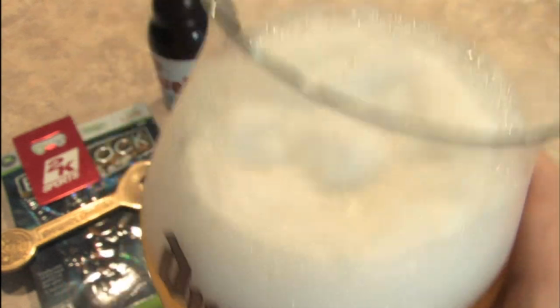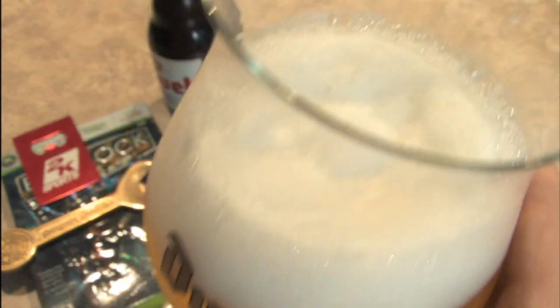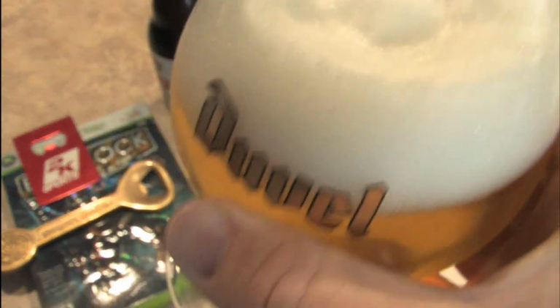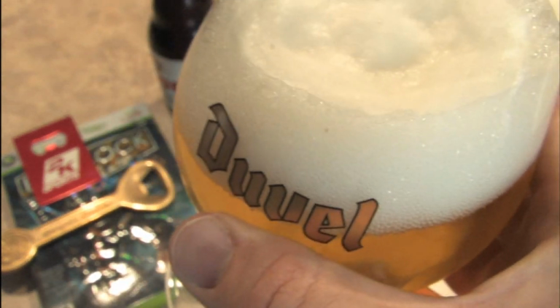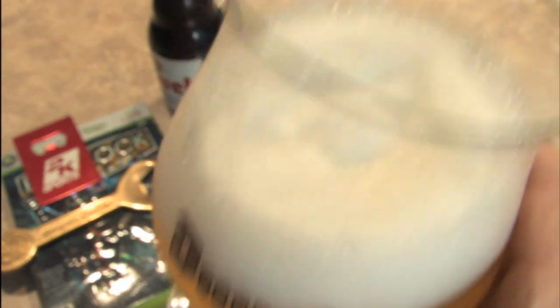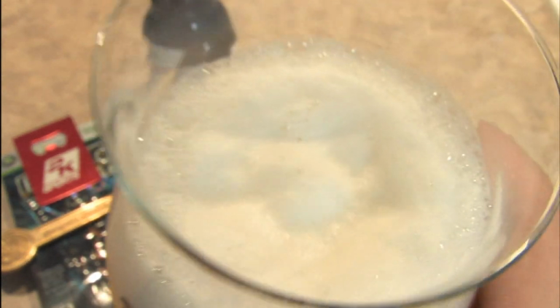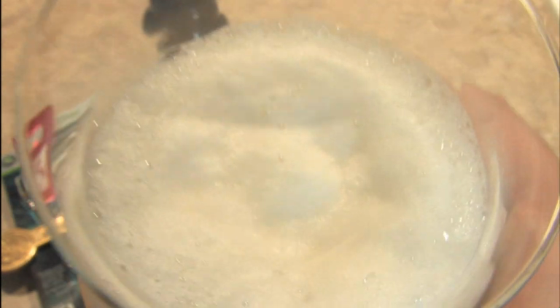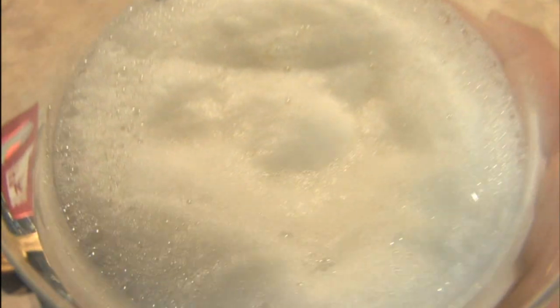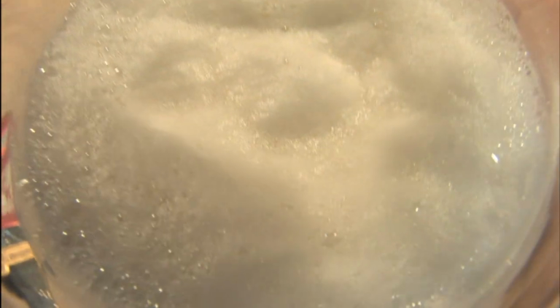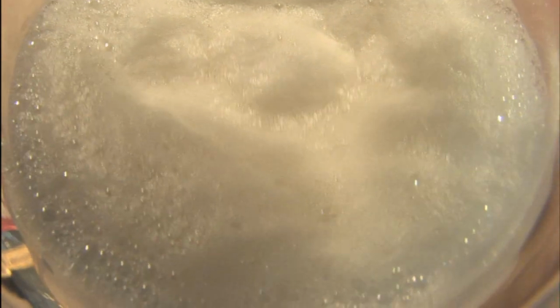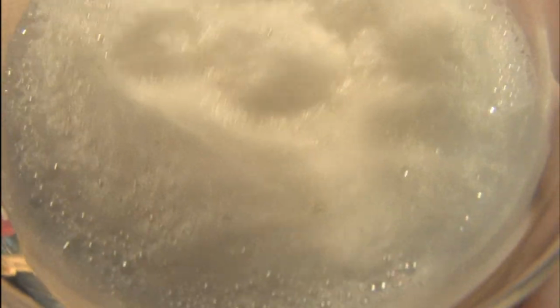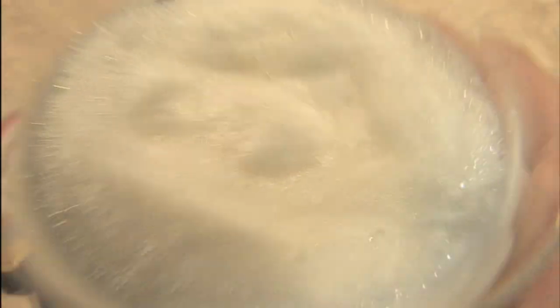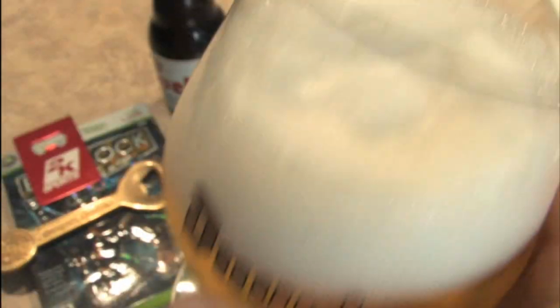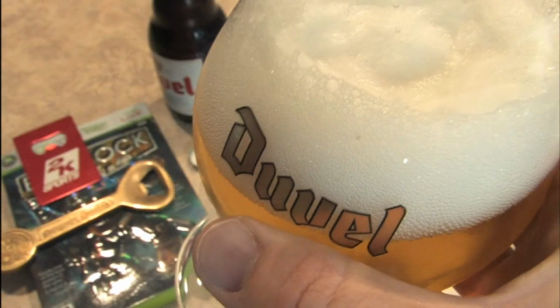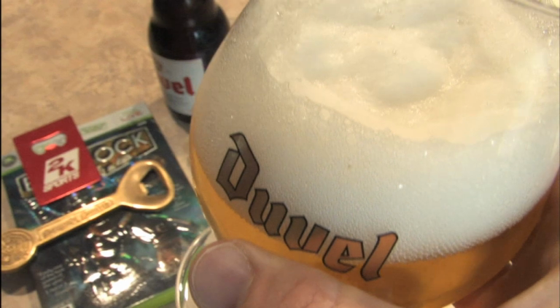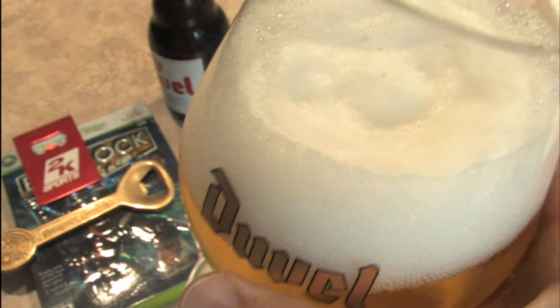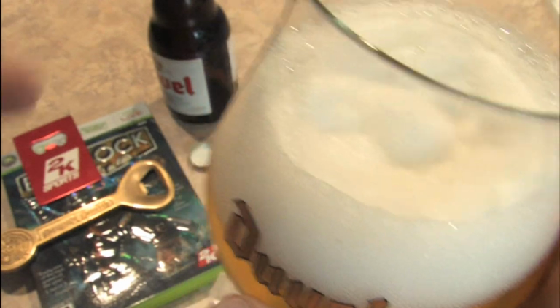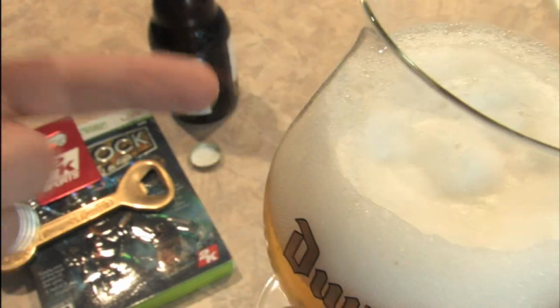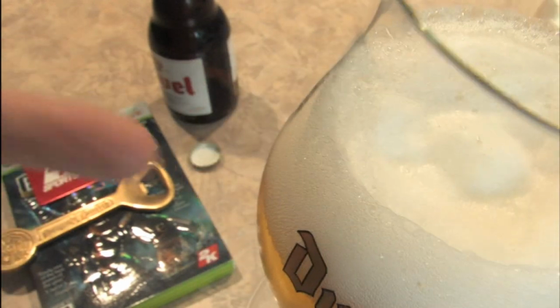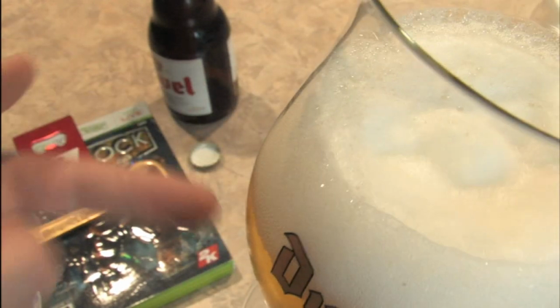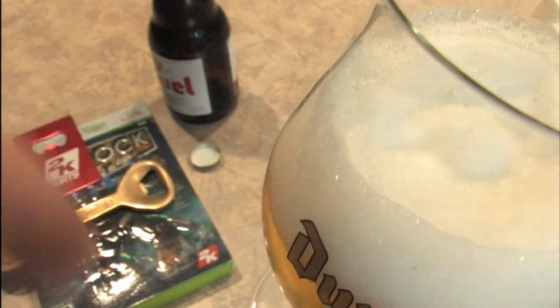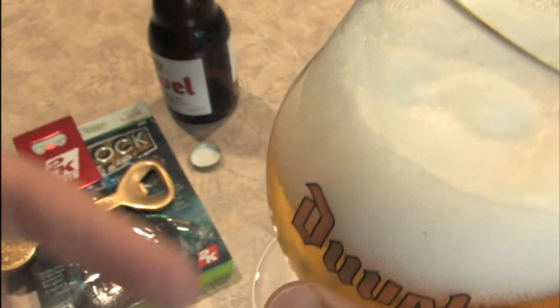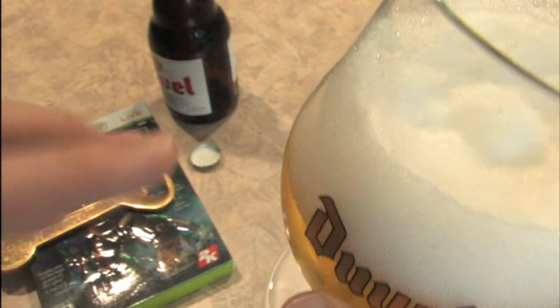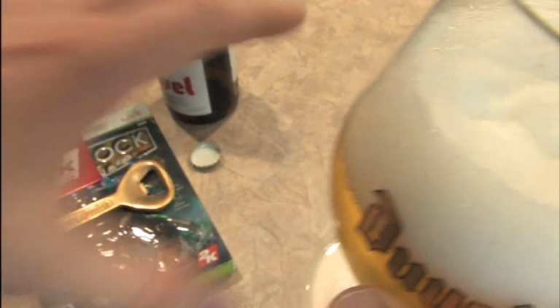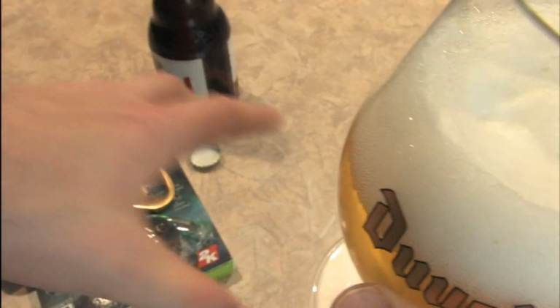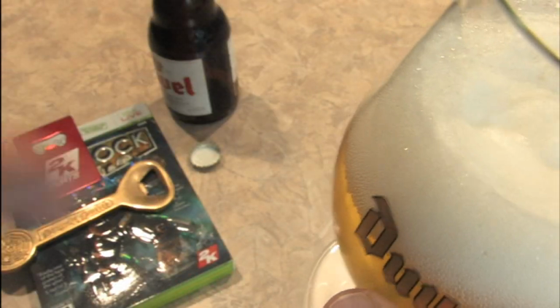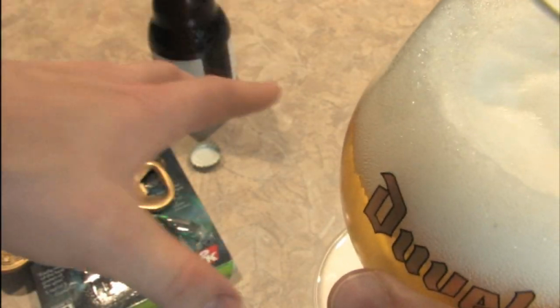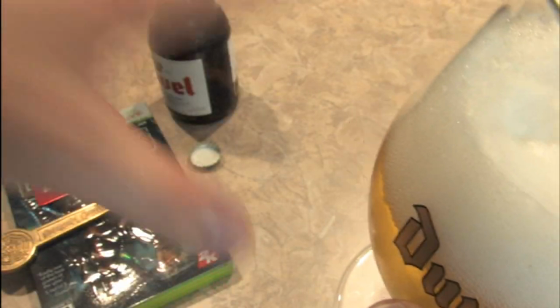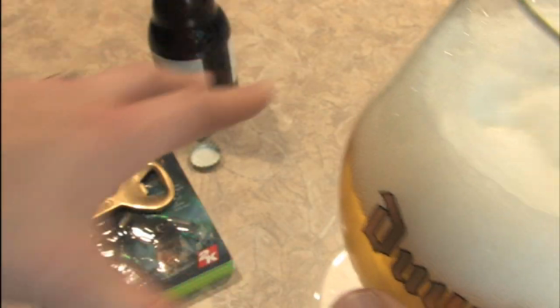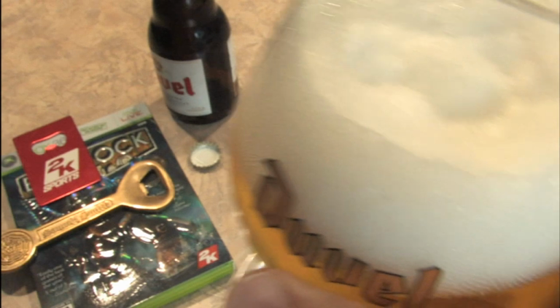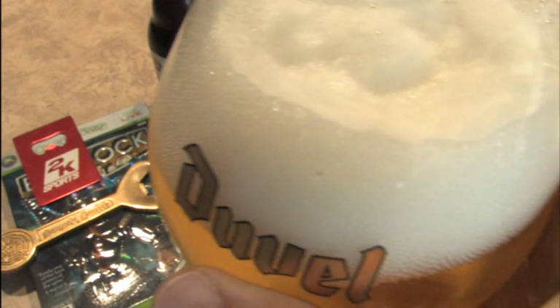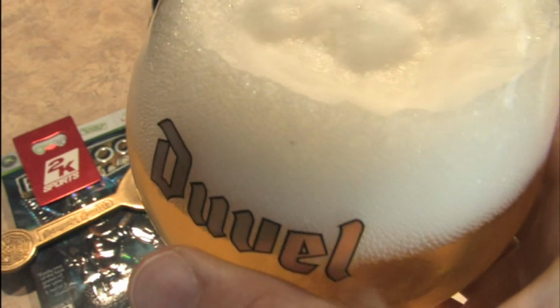I'm trying to share my beer with some of you, but it doesn't seem to work. I can't figure out how to get this through the camera, through the internet, through YouTube, to you legally.